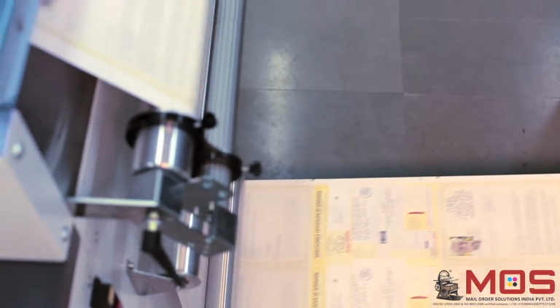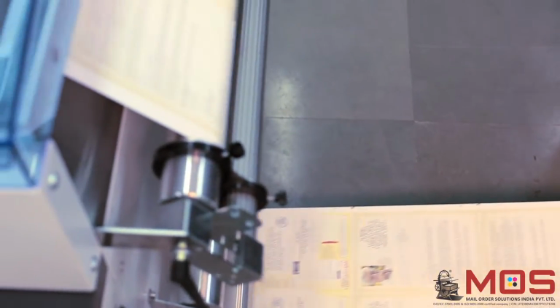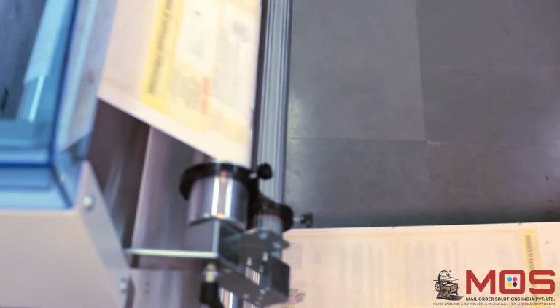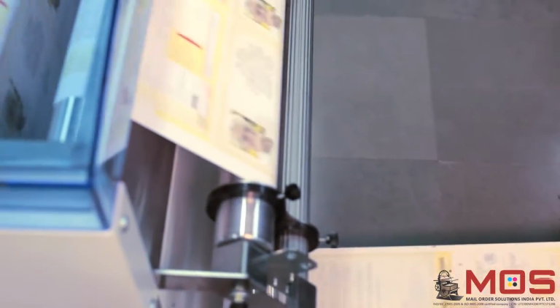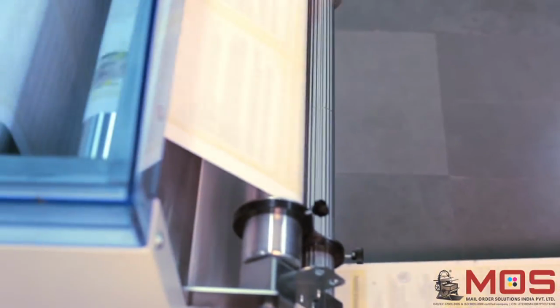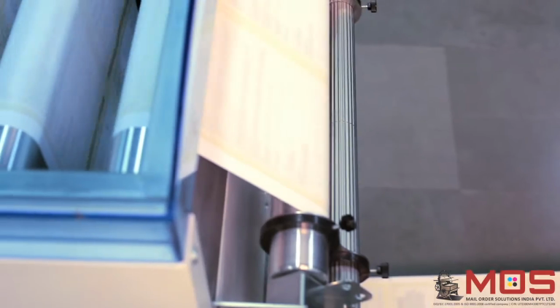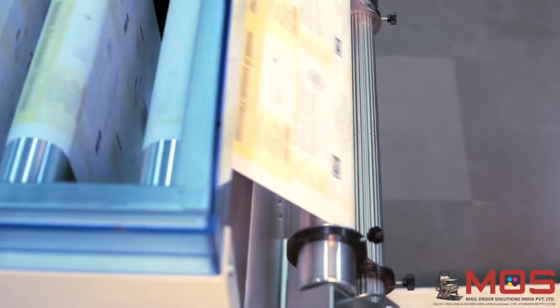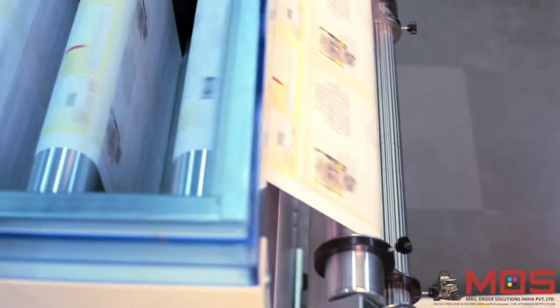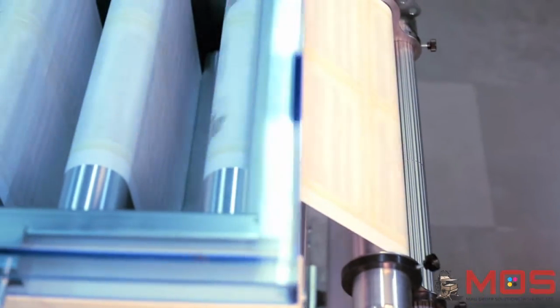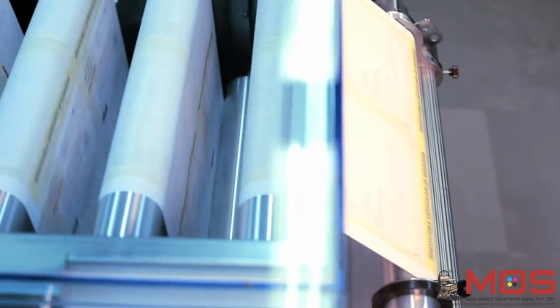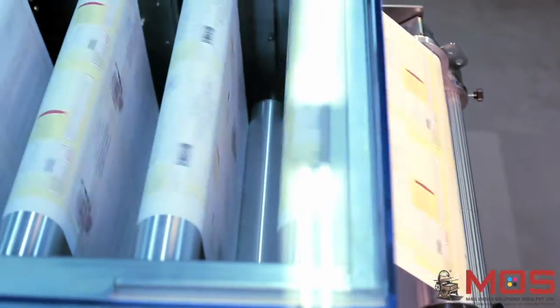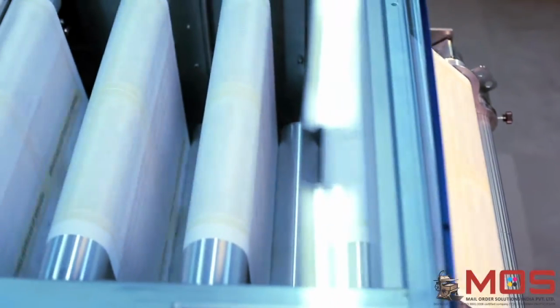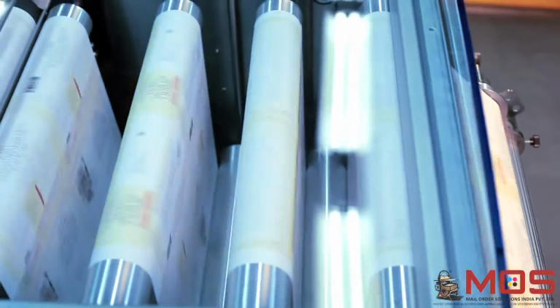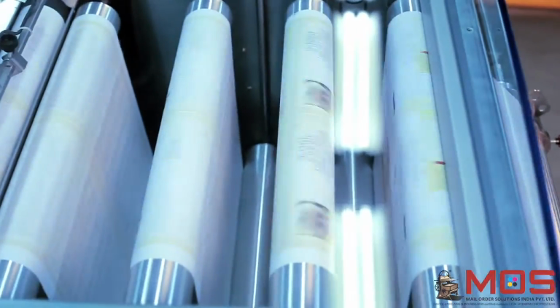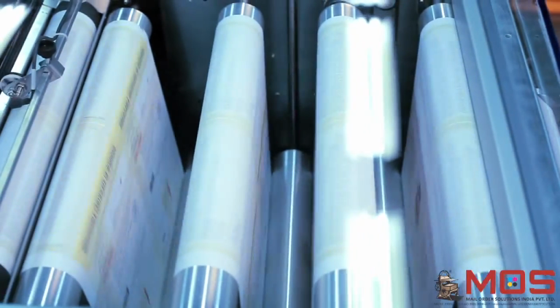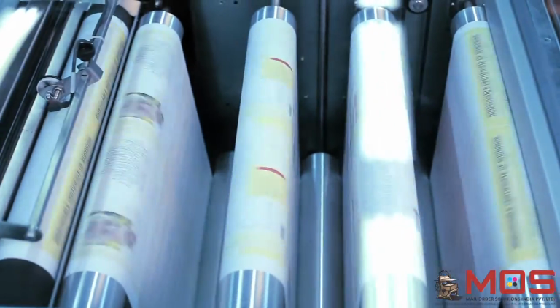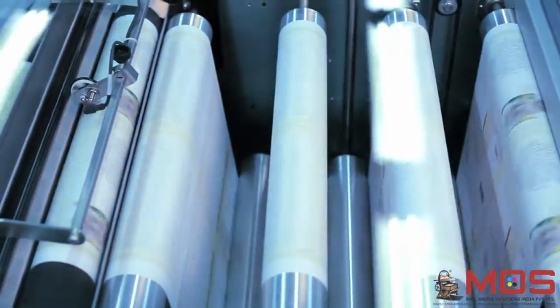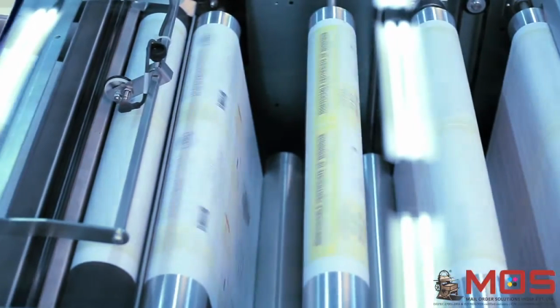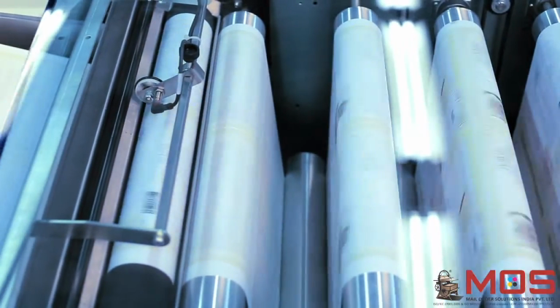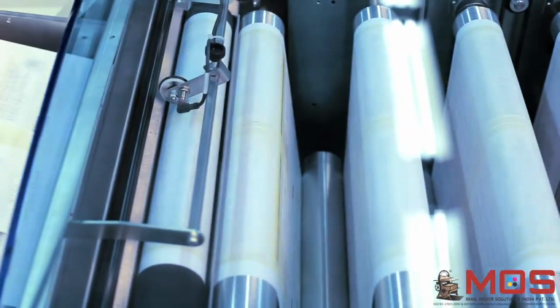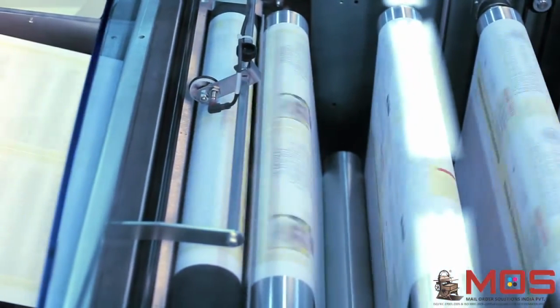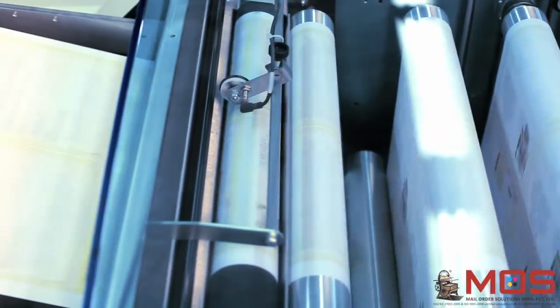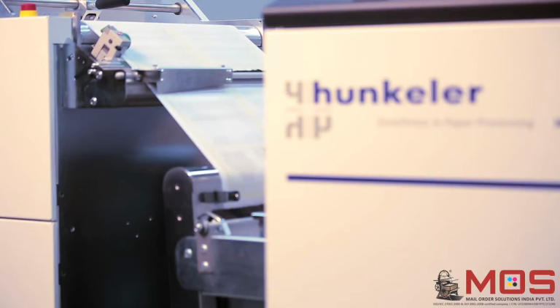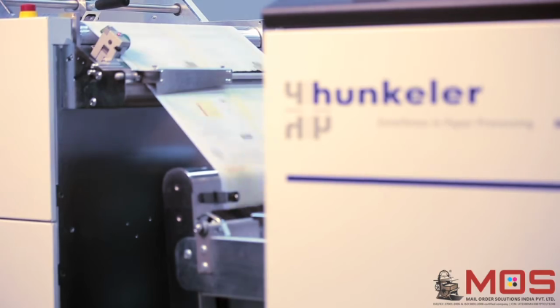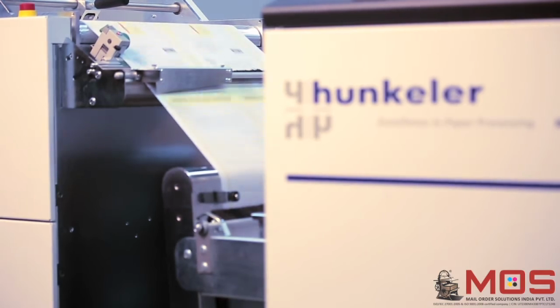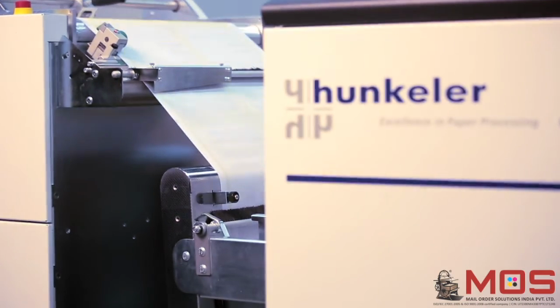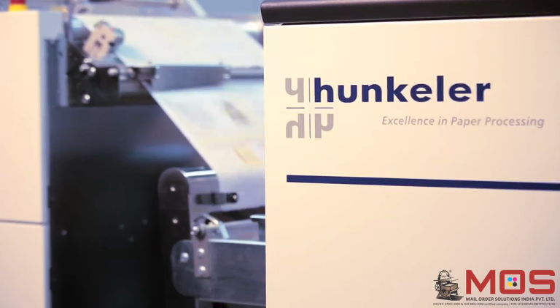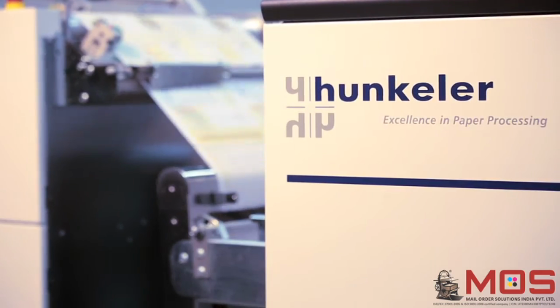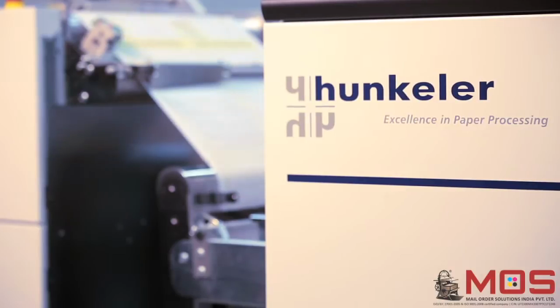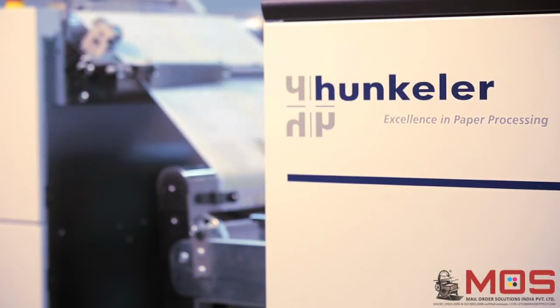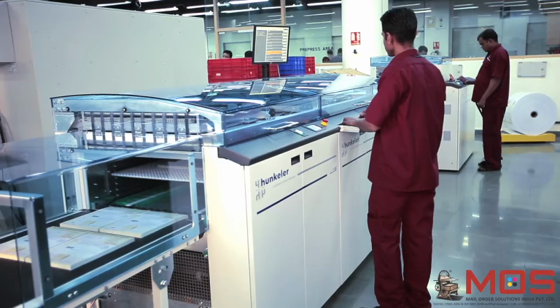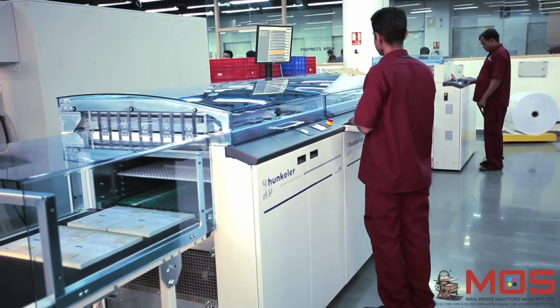The printed roll is then rewound using the Huntler rewinder. The Huntler roll-to-sheet slitter is used for converting the roll into blocks of paper that are precisely stacked and delivered.